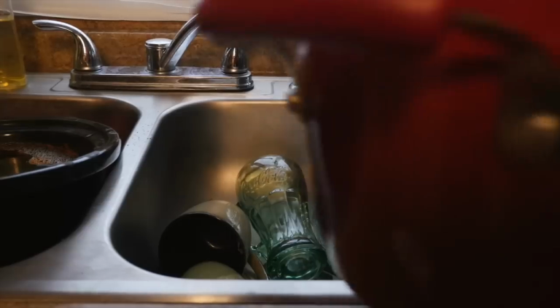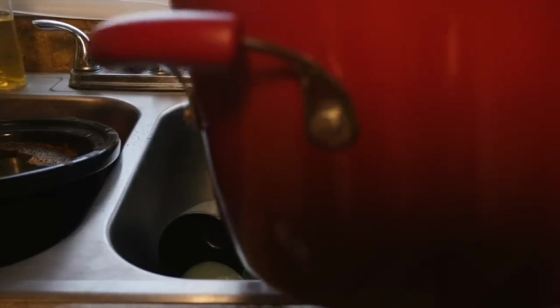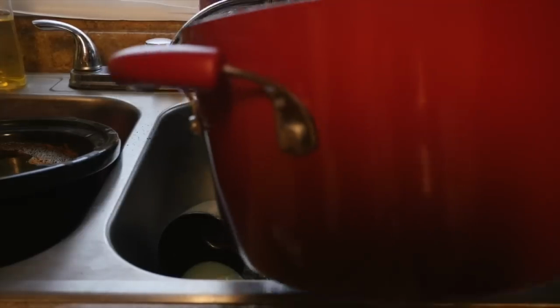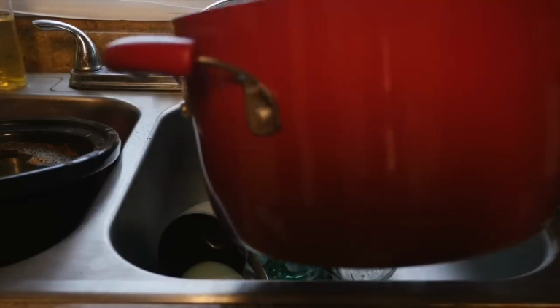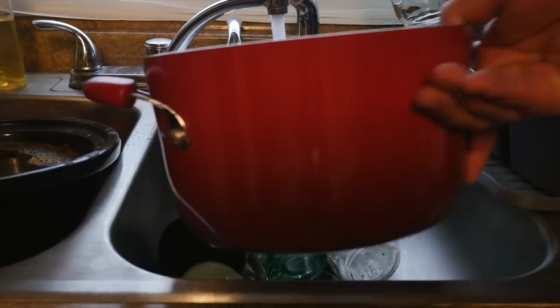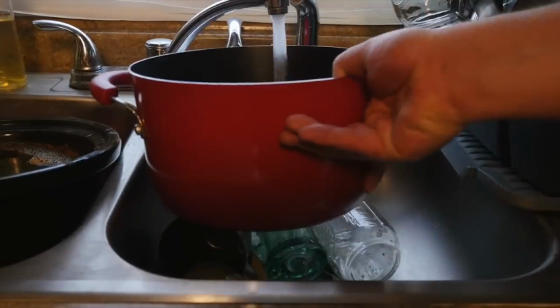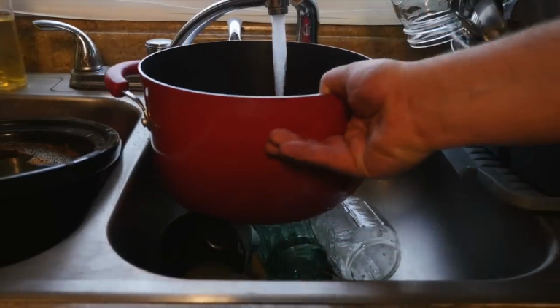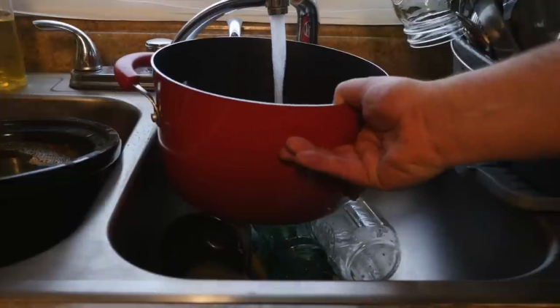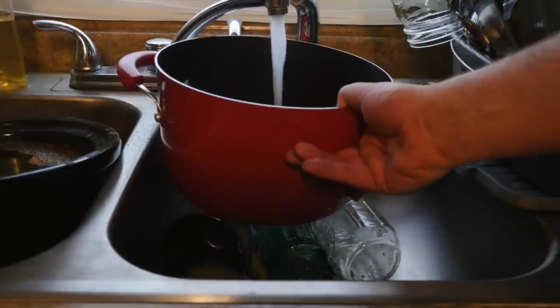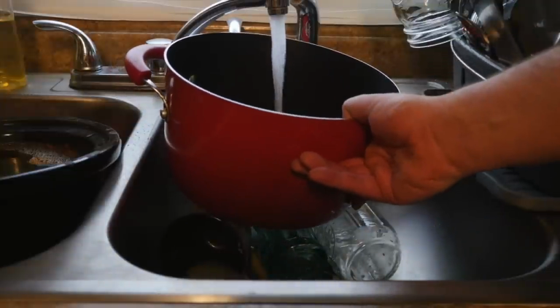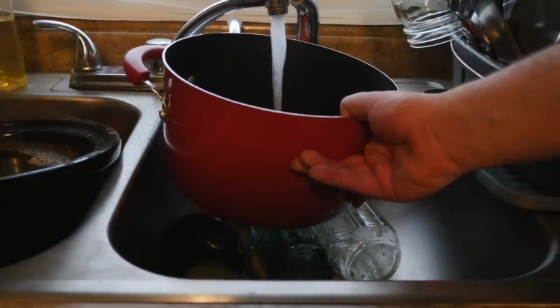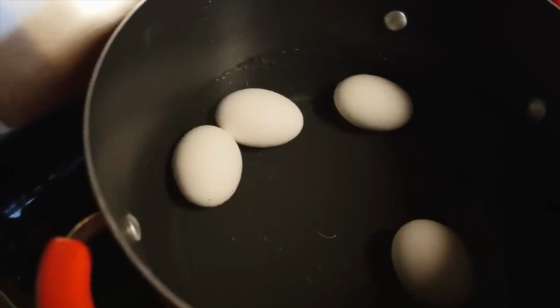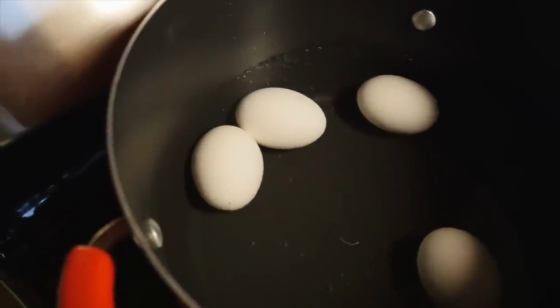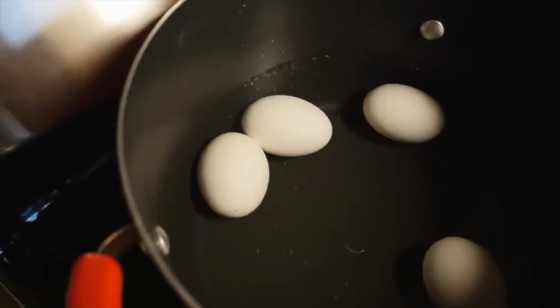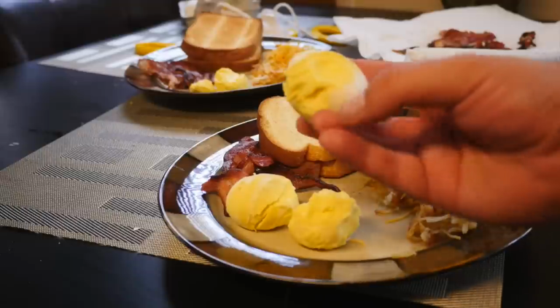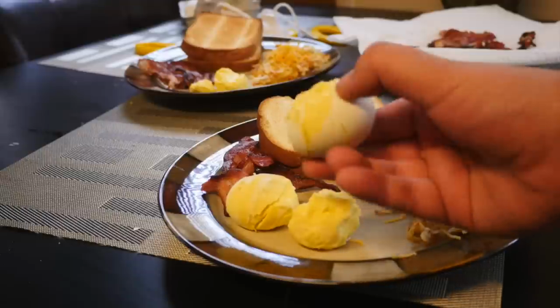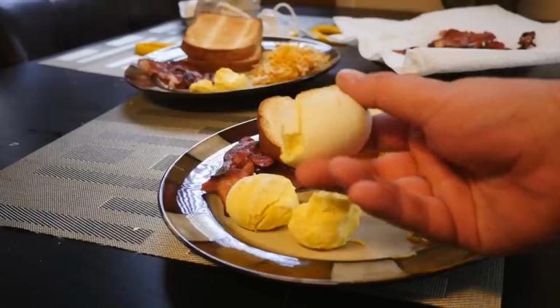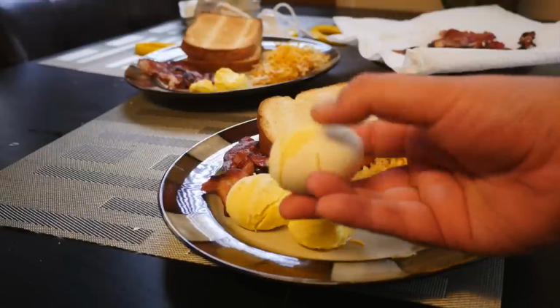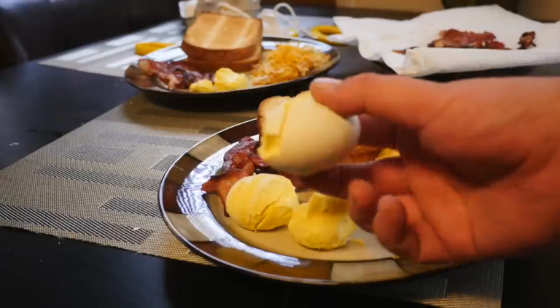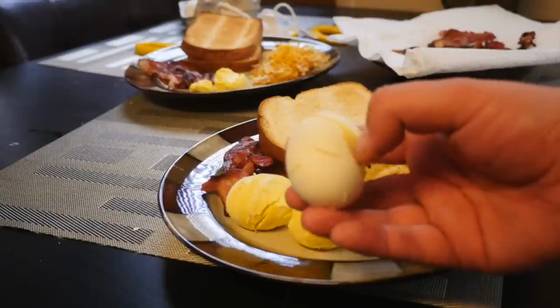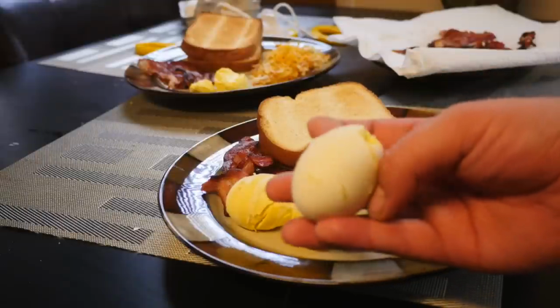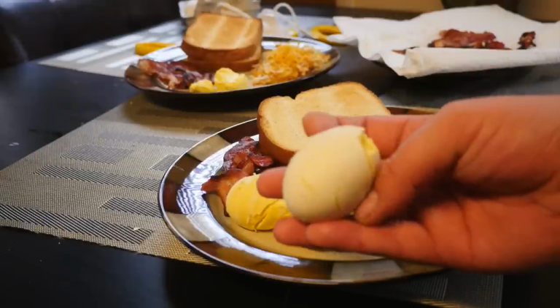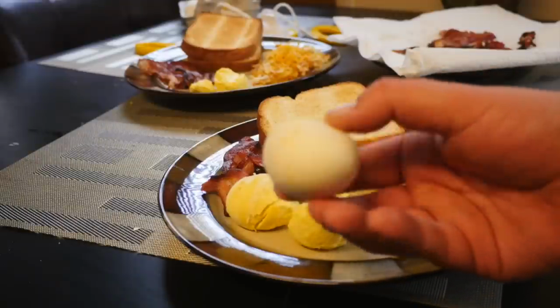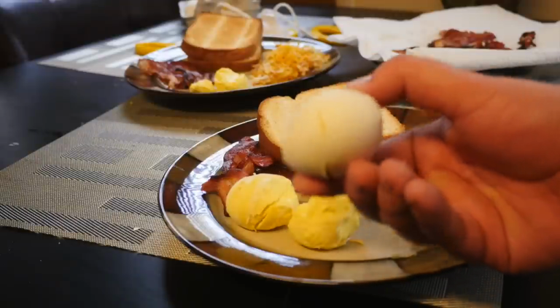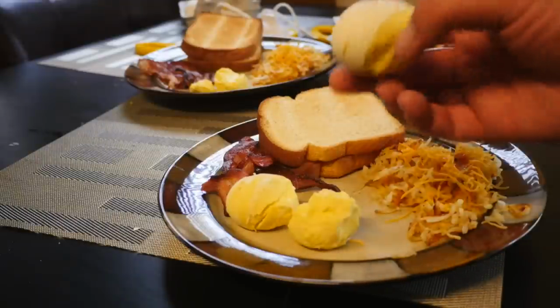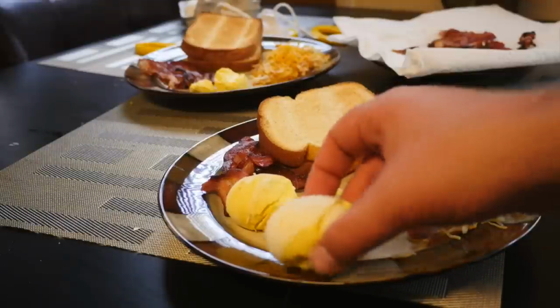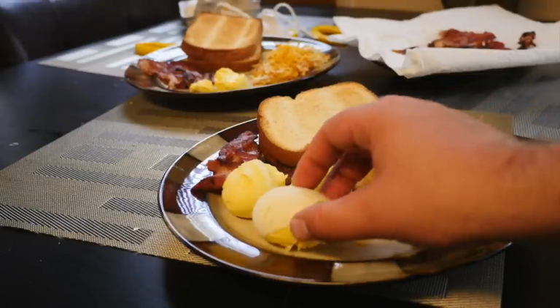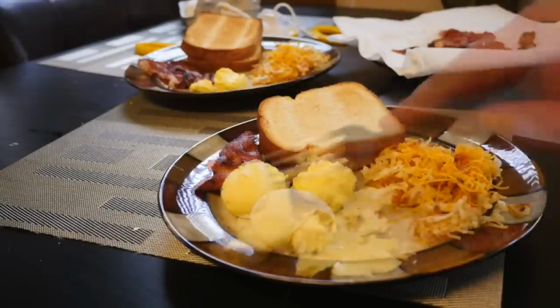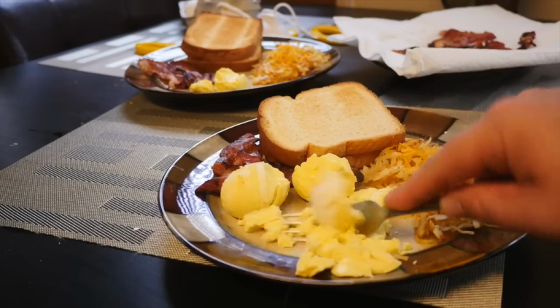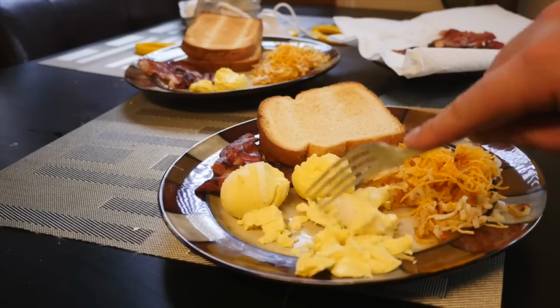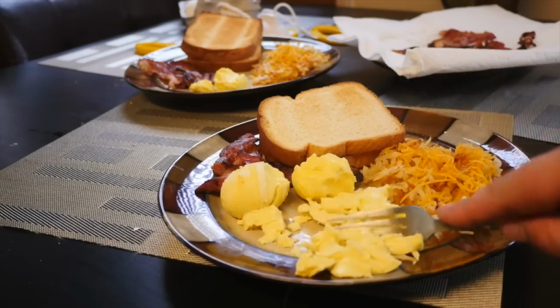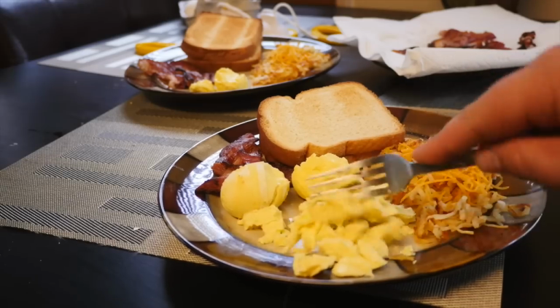So once you run your eggs through the Golden Goose, you just boil them like you would any other hard boiled egg and let them cool. And there you go — you got a scrambled egg. So there is the Golden Goose. I'll put a link in the description. Thanks for watching.